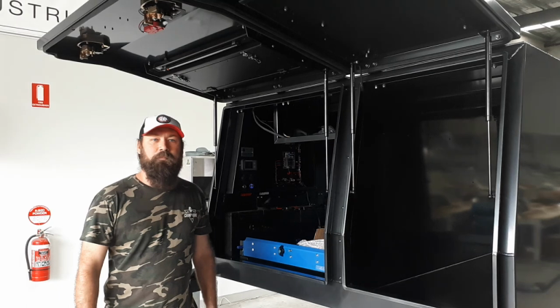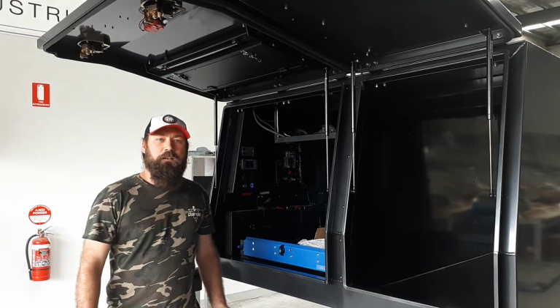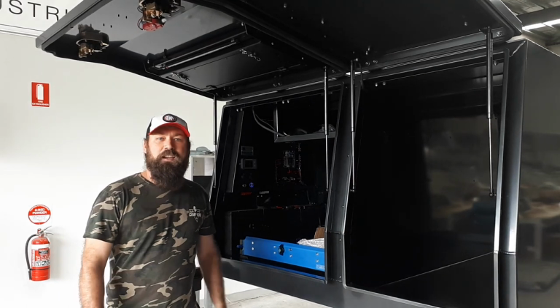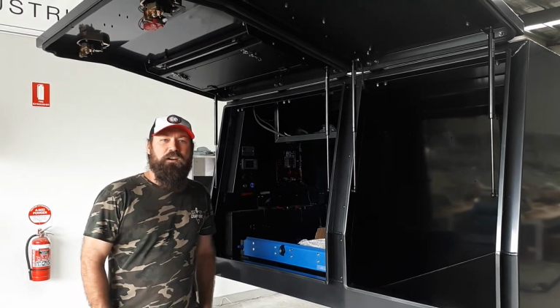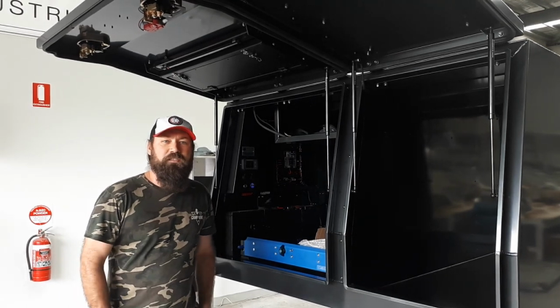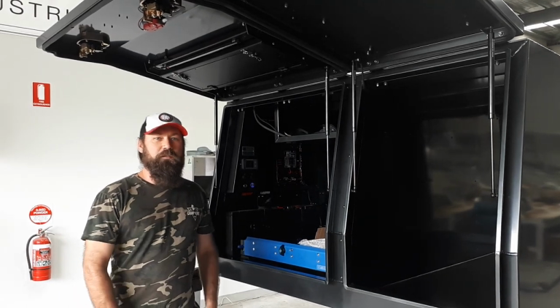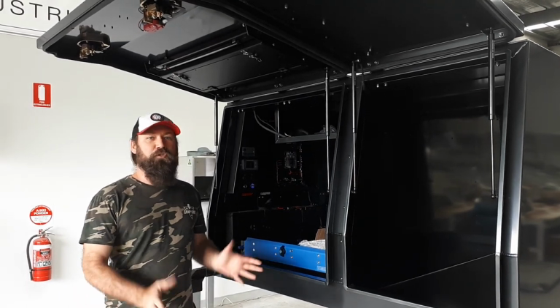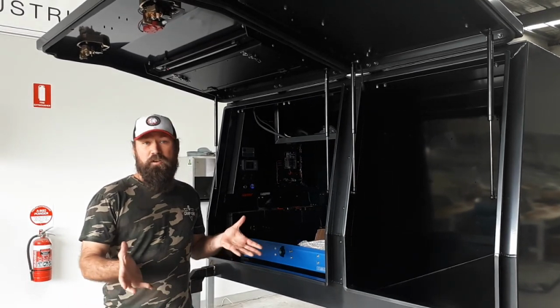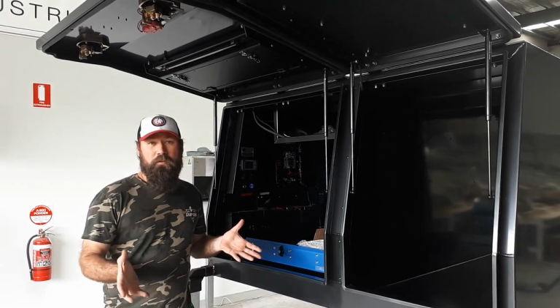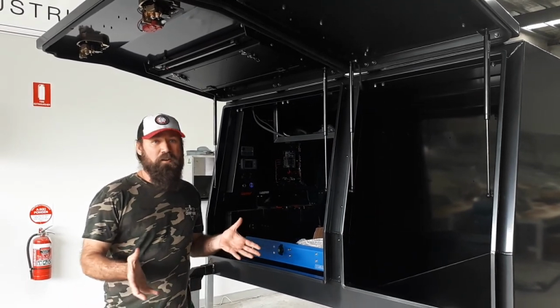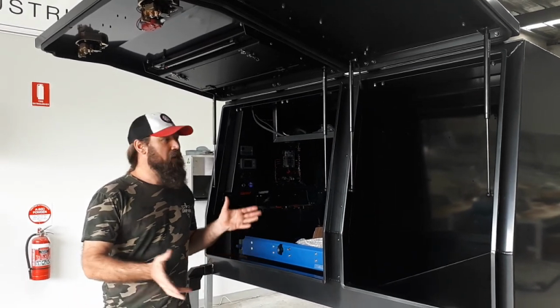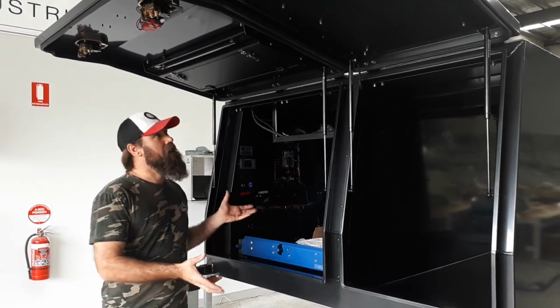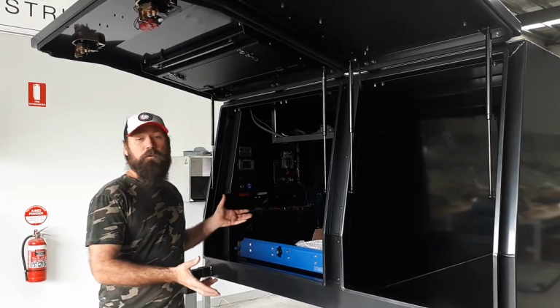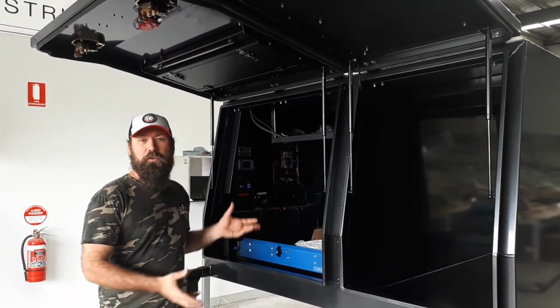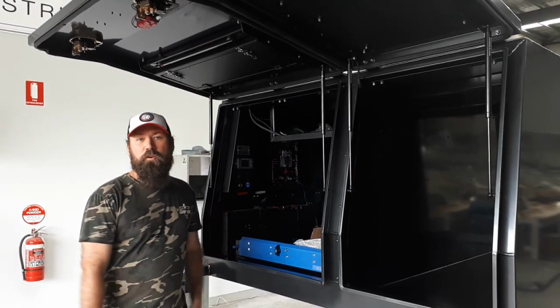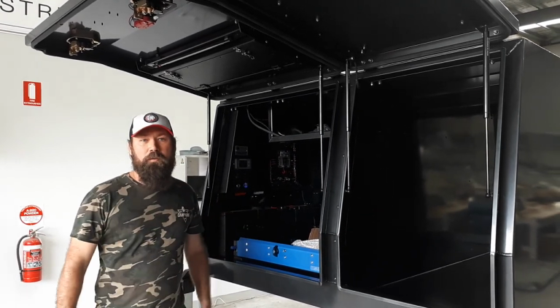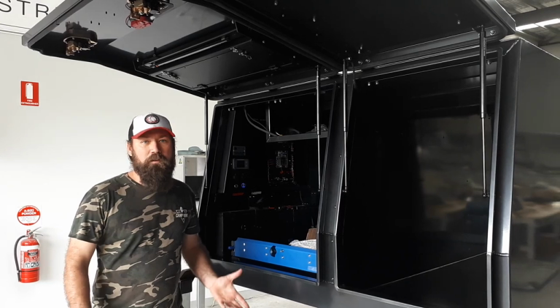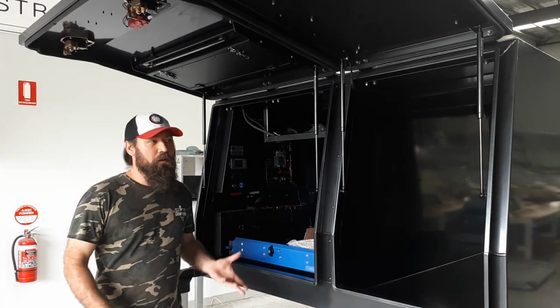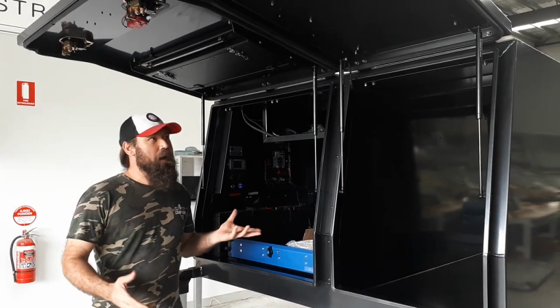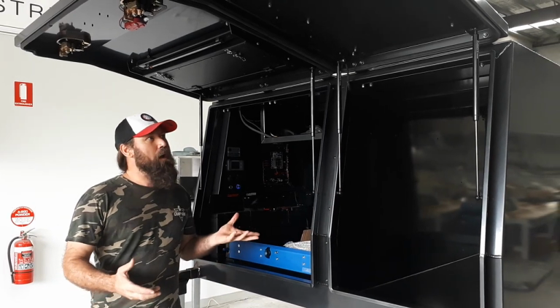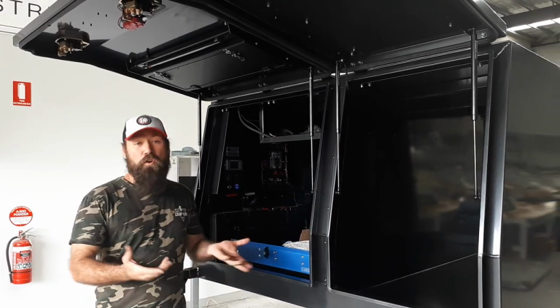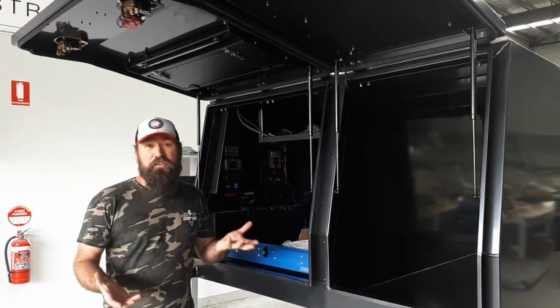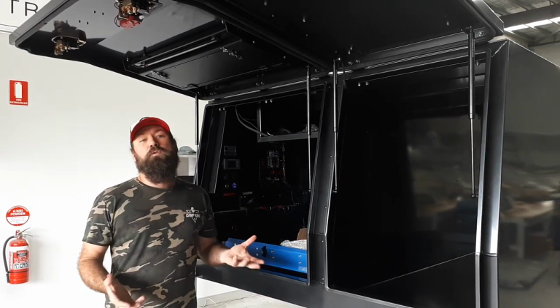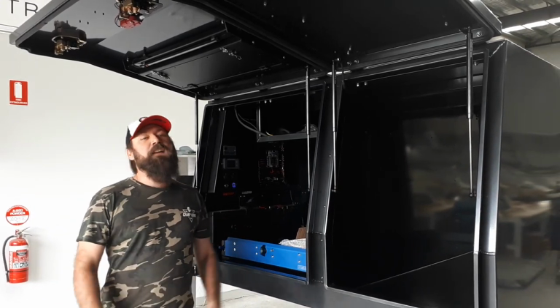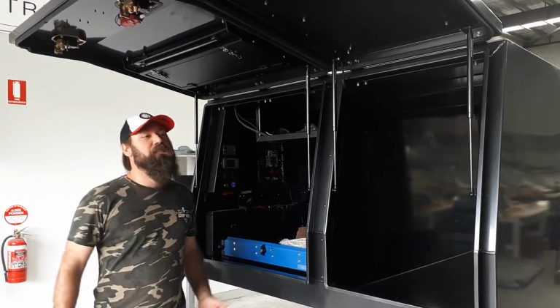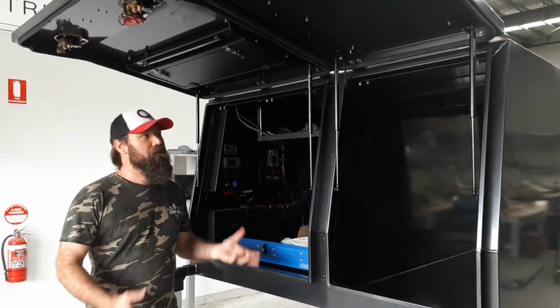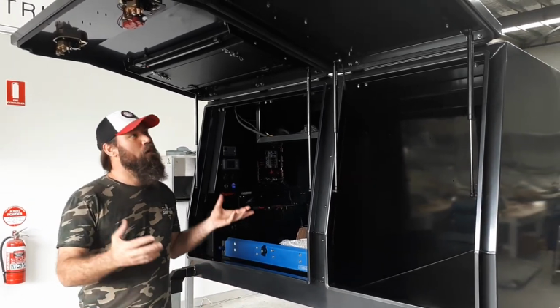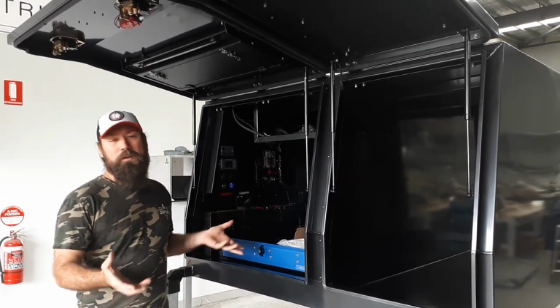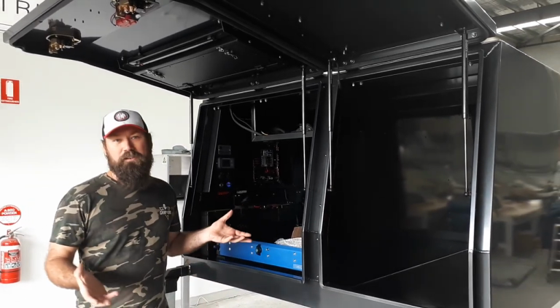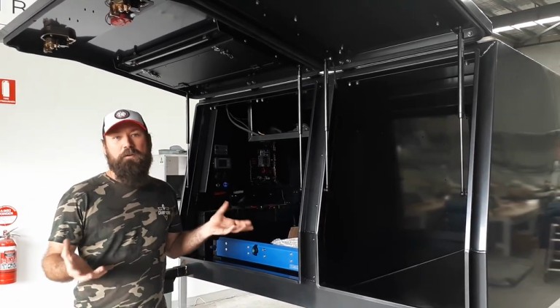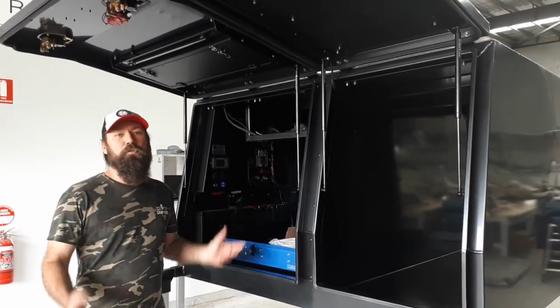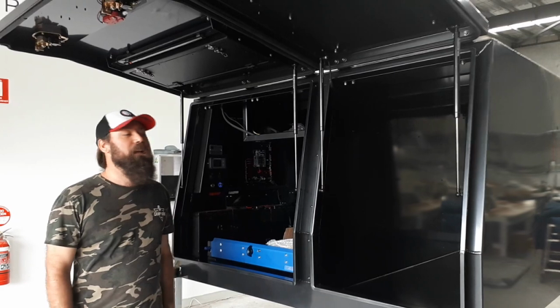Hey guys, just thought I'd give you a quick rundown on one of the canopy builds we've got going on at the moment. I'll take you through the basics of how we actually build our canopy.